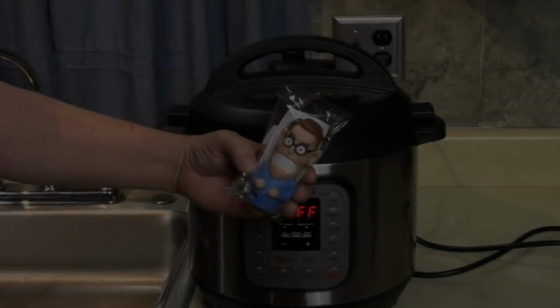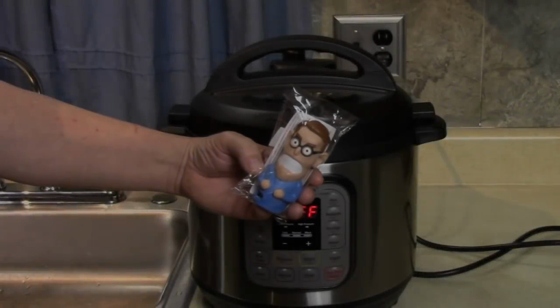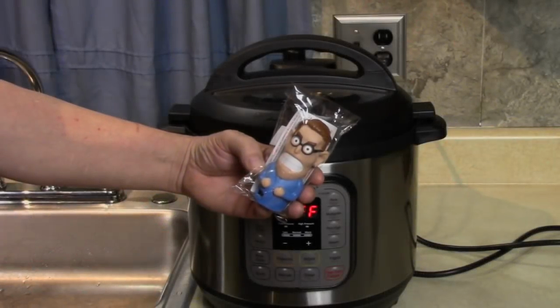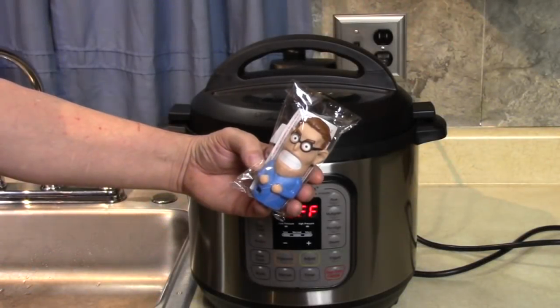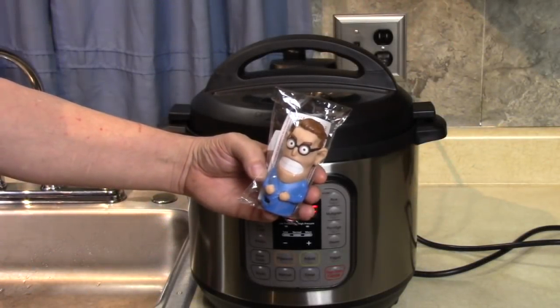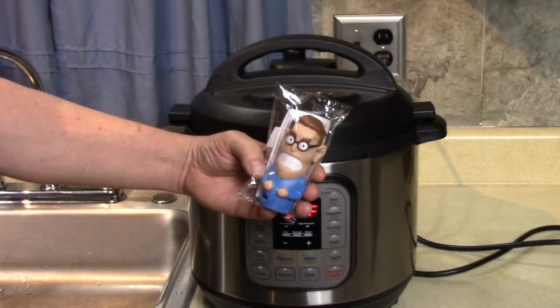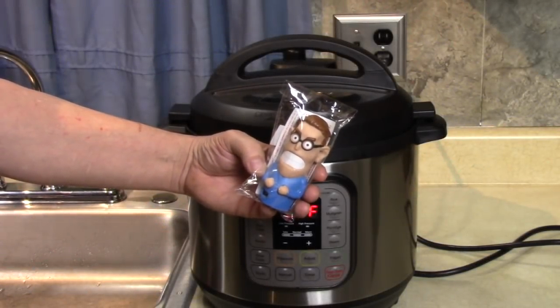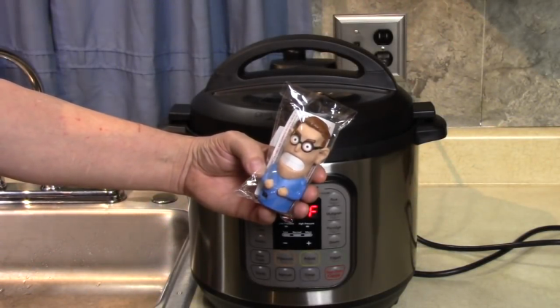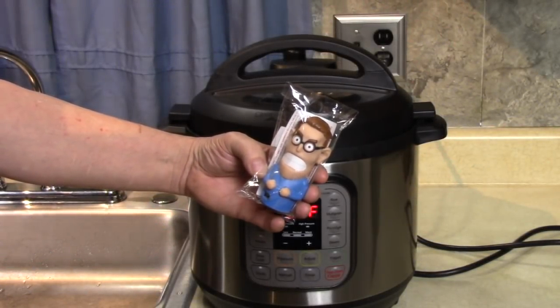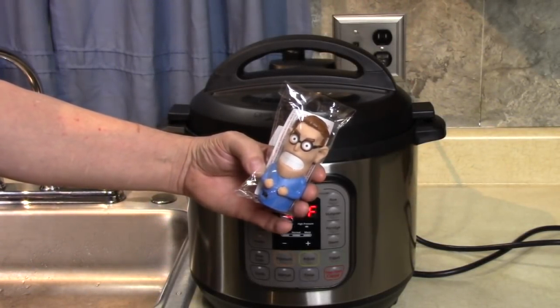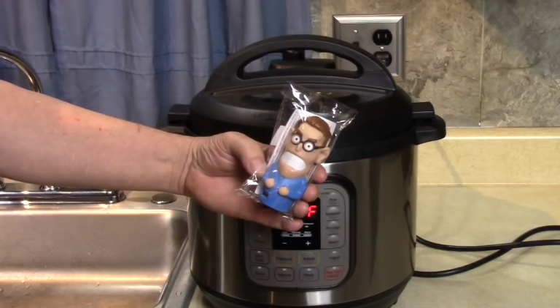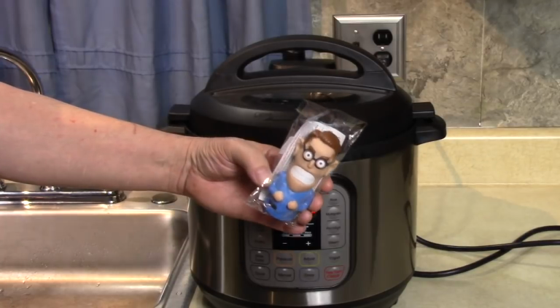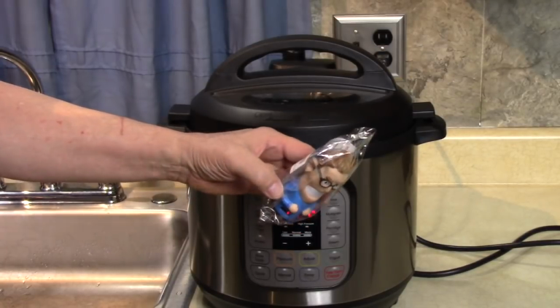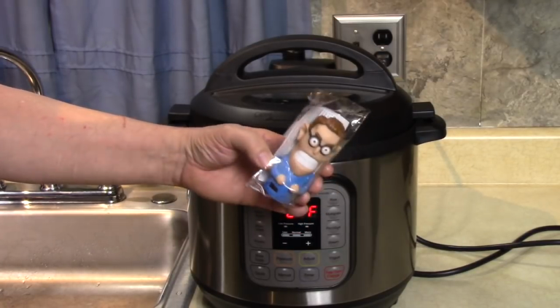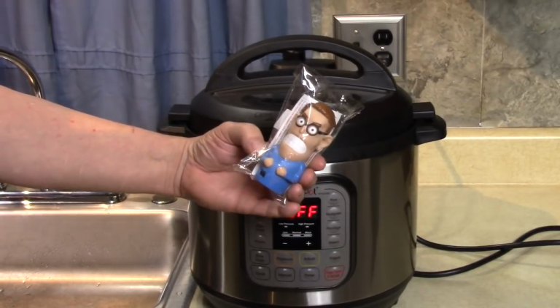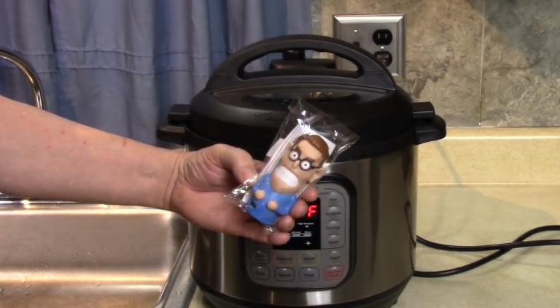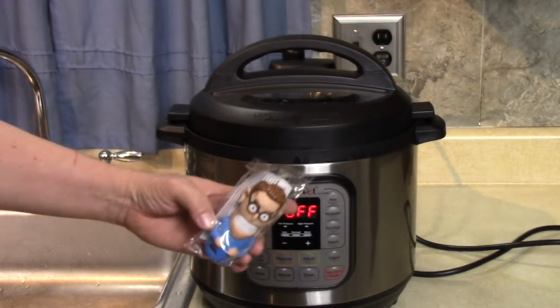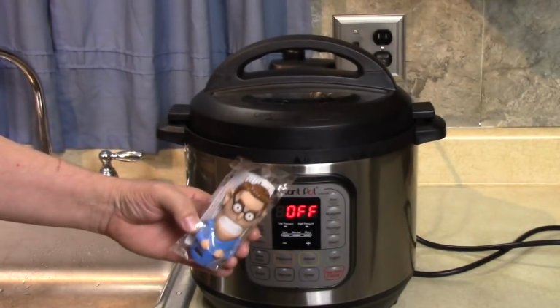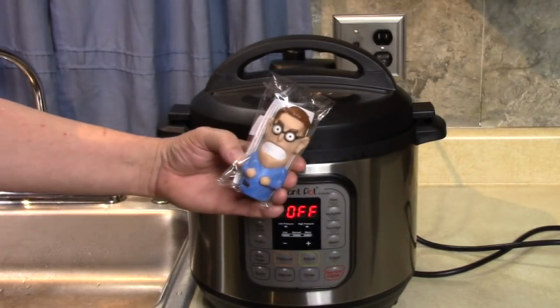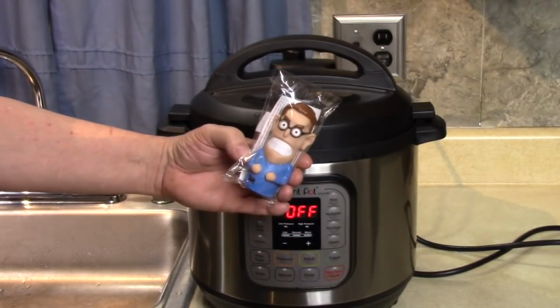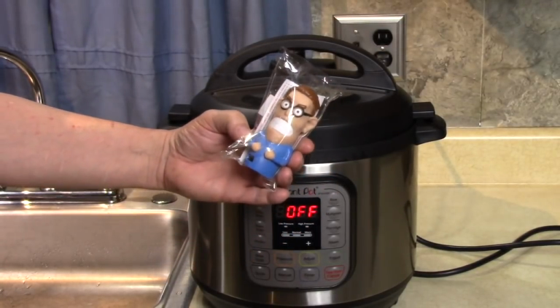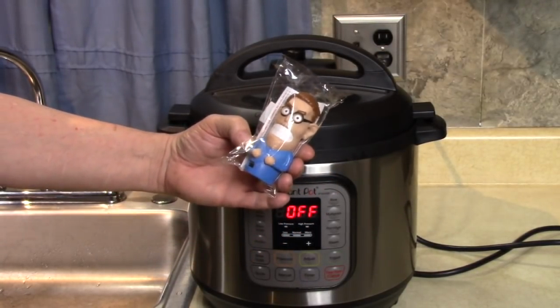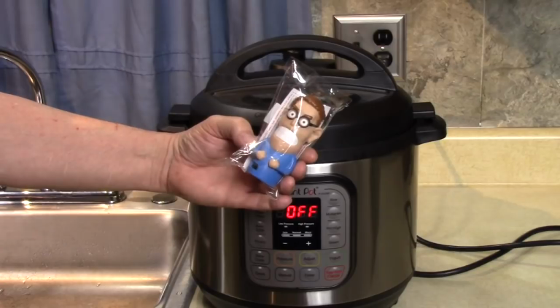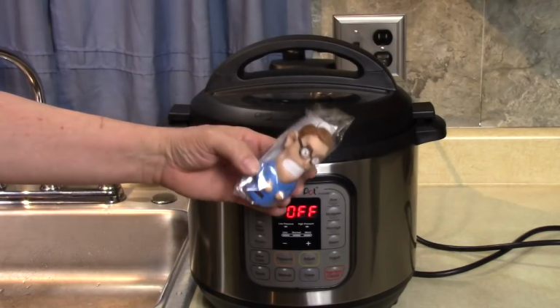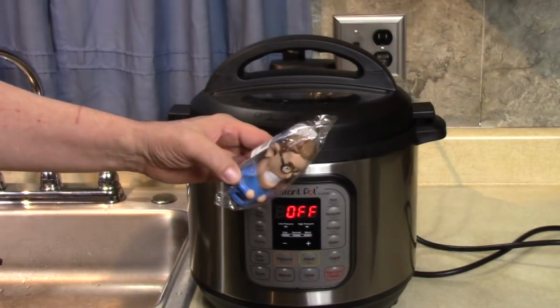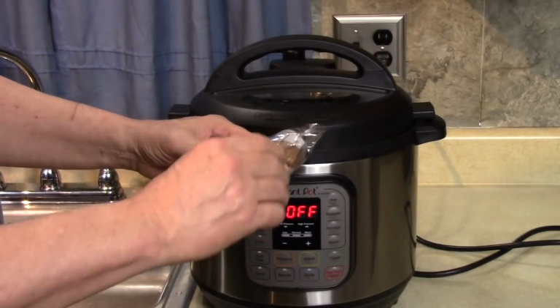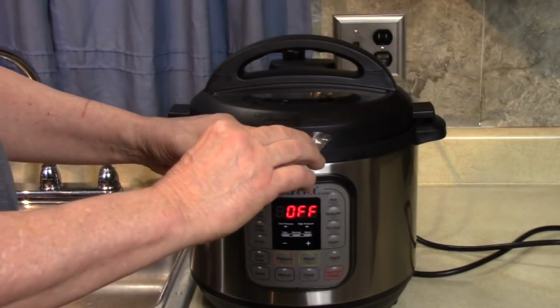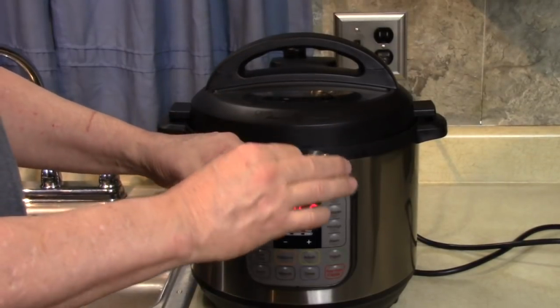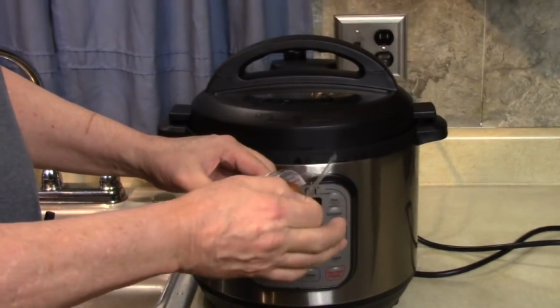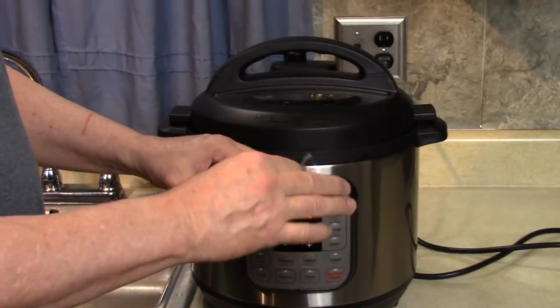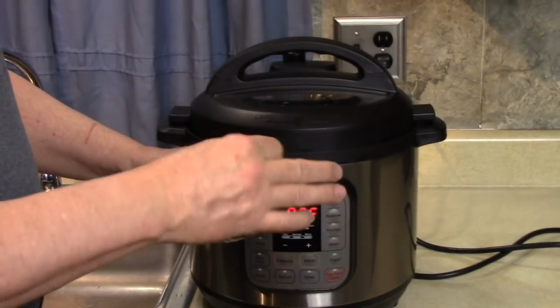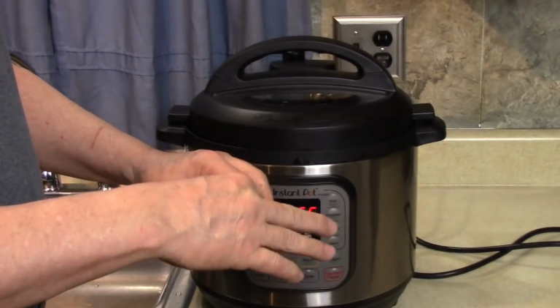Look at this guy — this is Henry. He's a Steam Mates steam deflector for an Instant Pot, and I think there's a really cool idea here. Let me show you how it works.